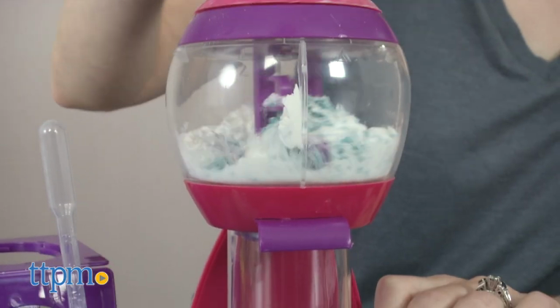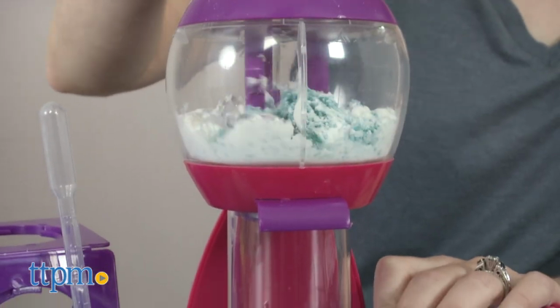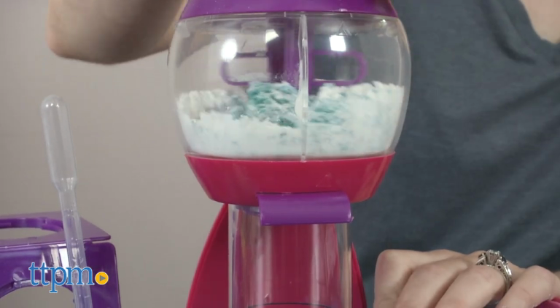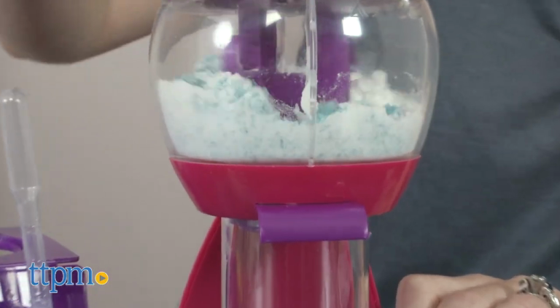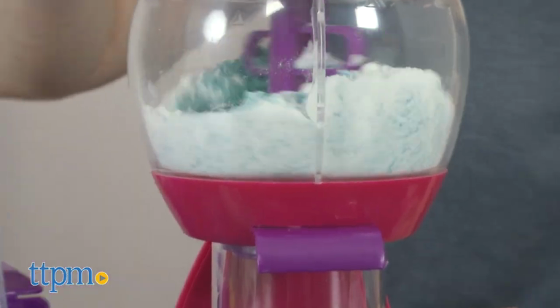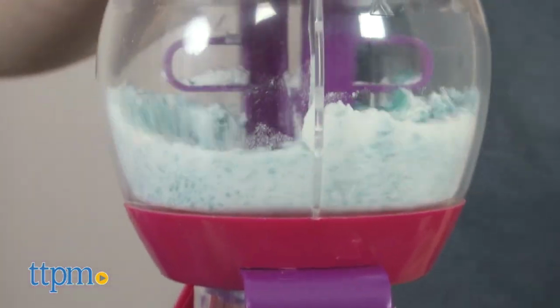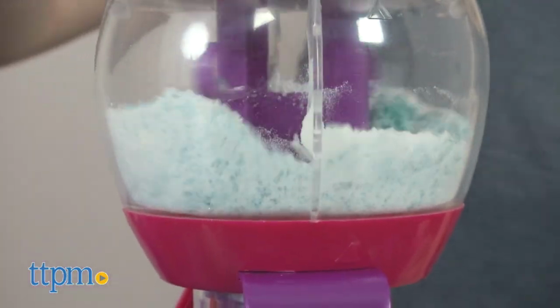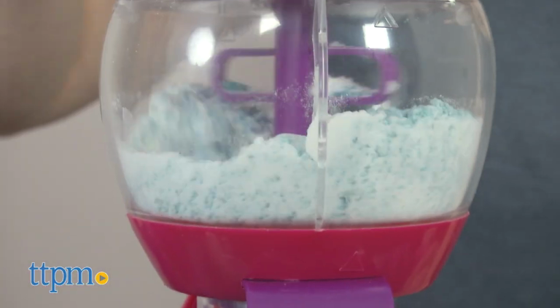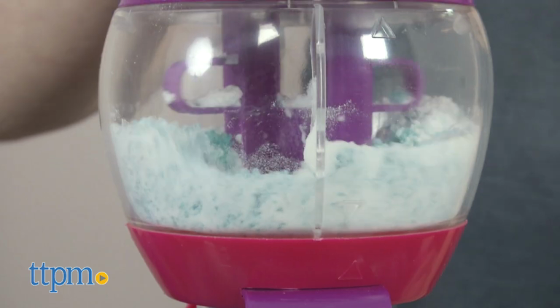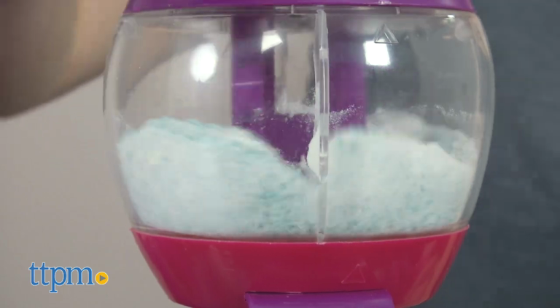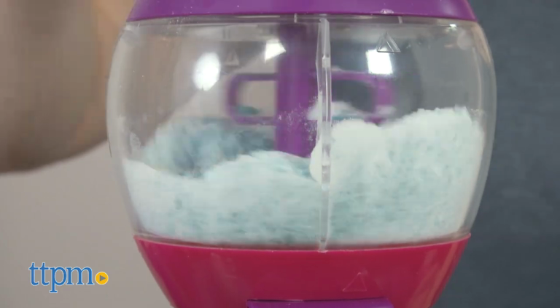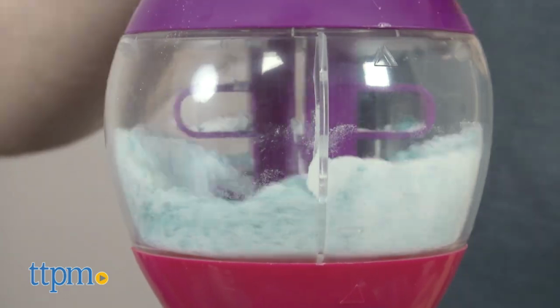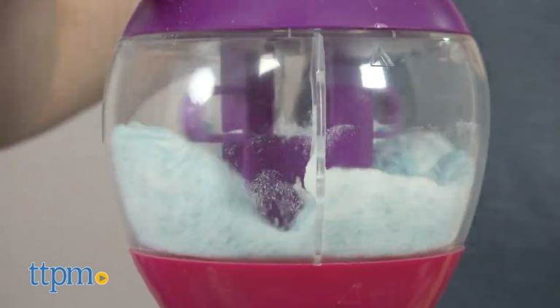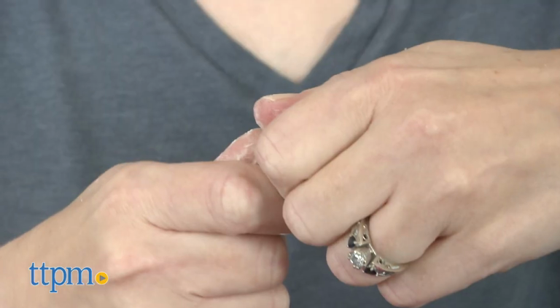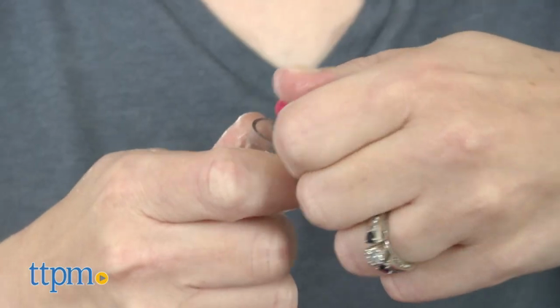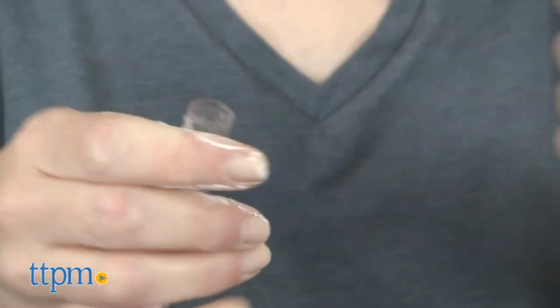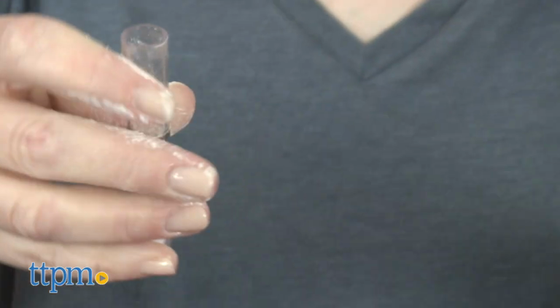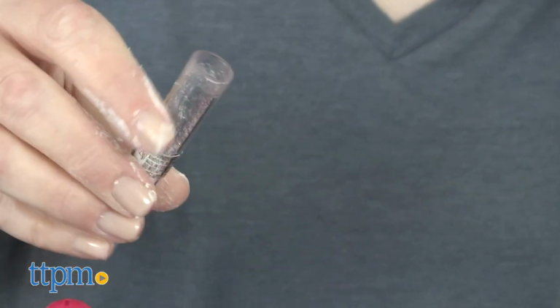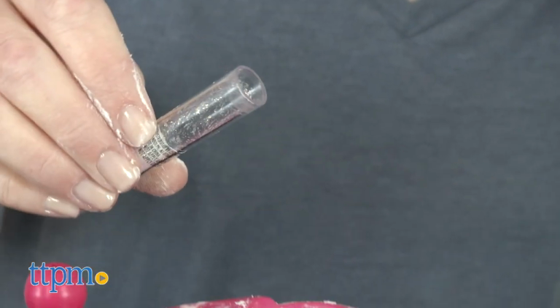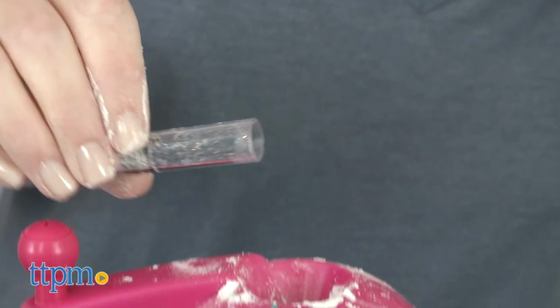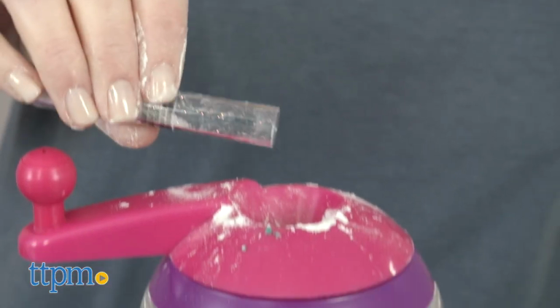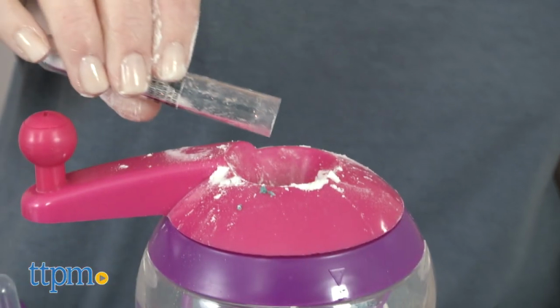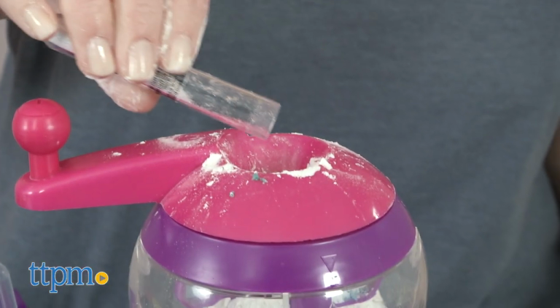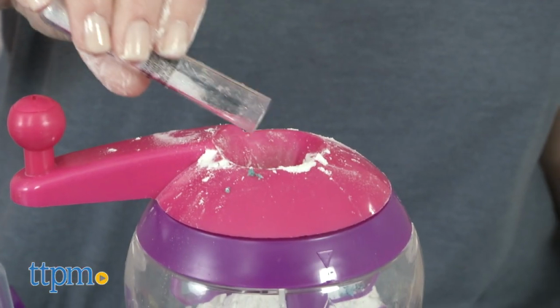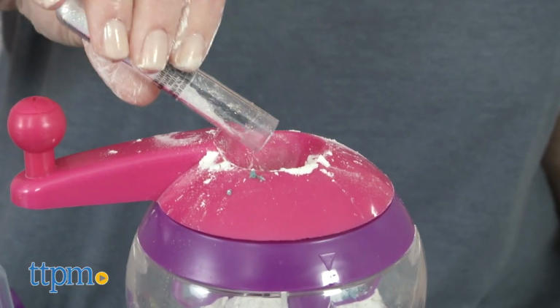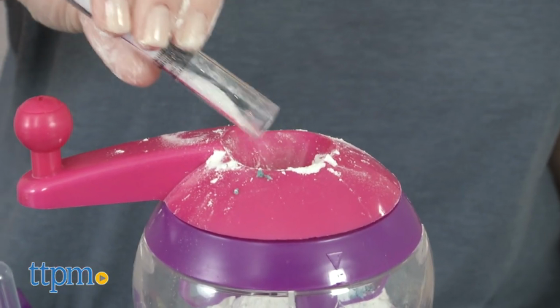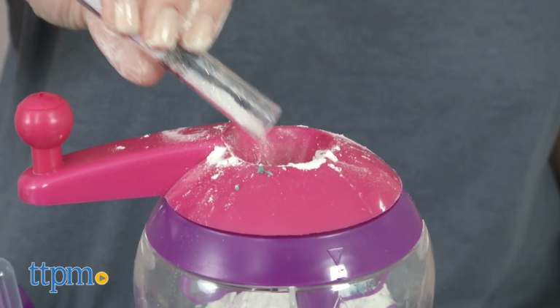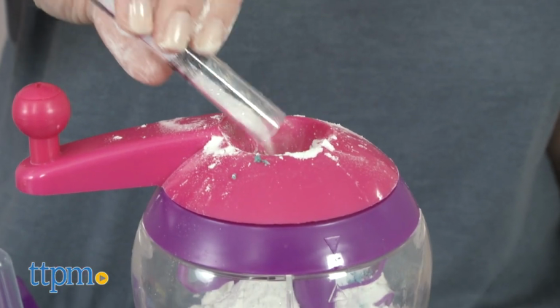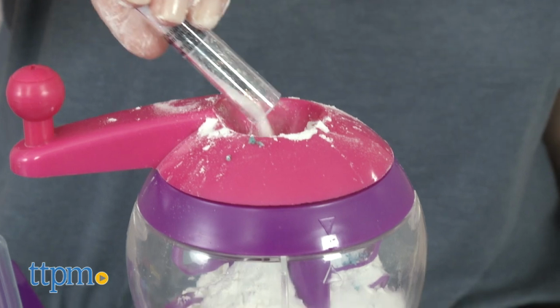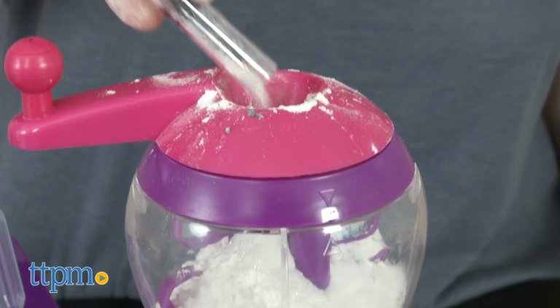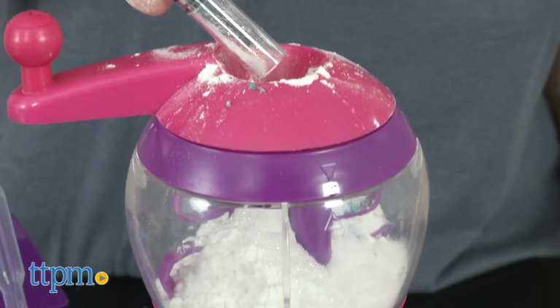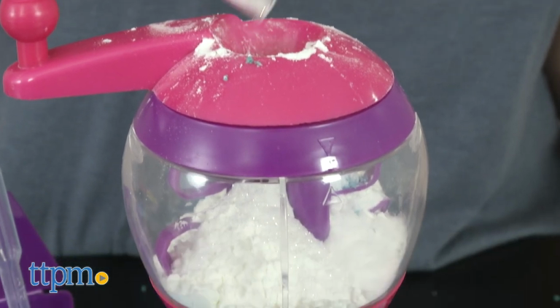You use it to mix all of the ingredients together, which is just color, baking soda, cornstarch, water, oil, strawberry scent, and glitter.